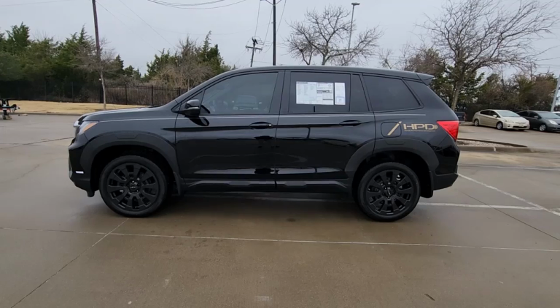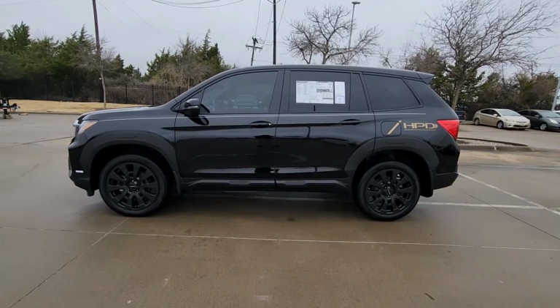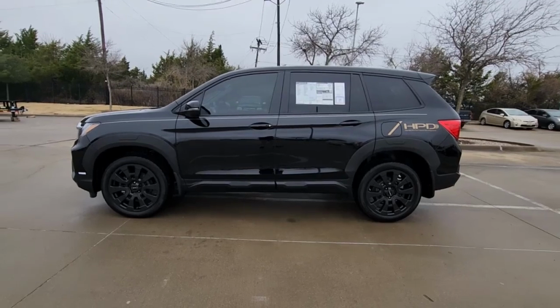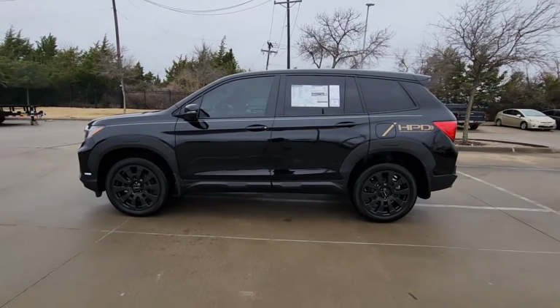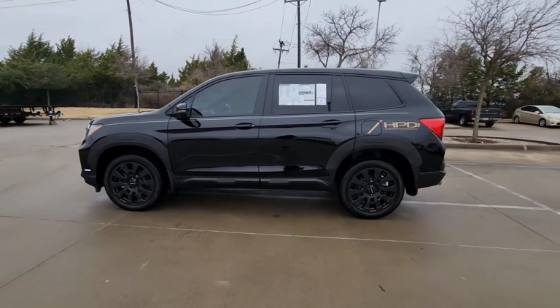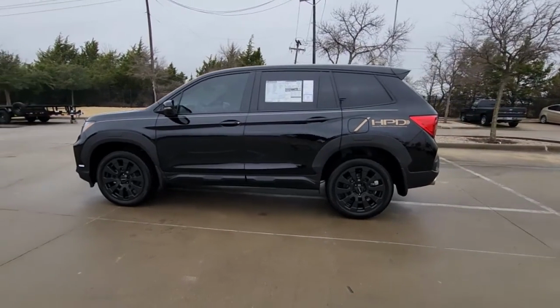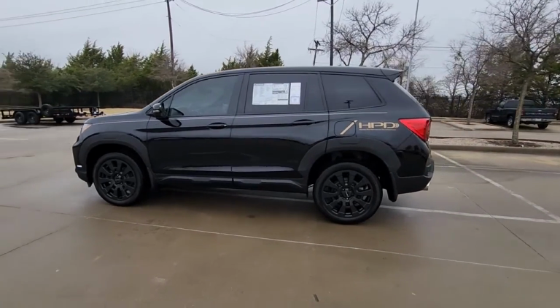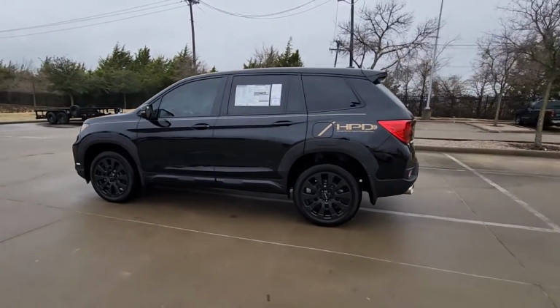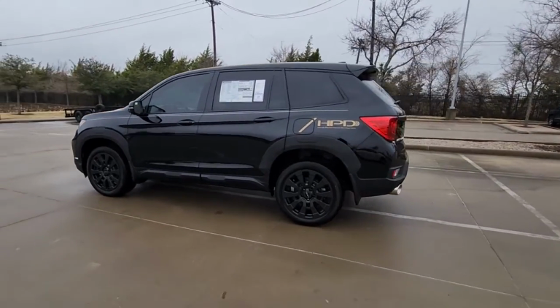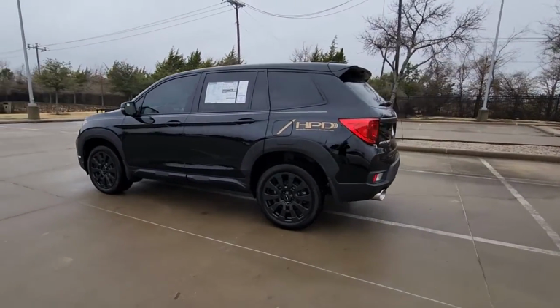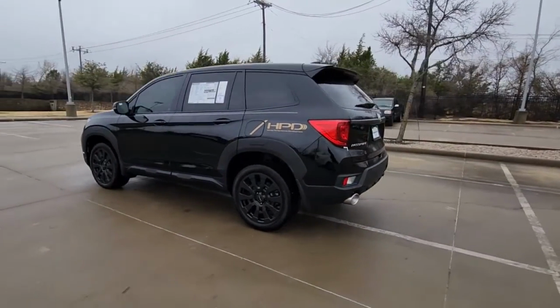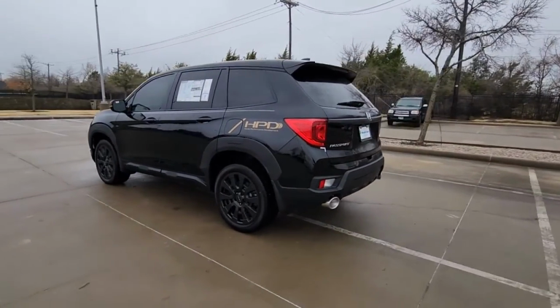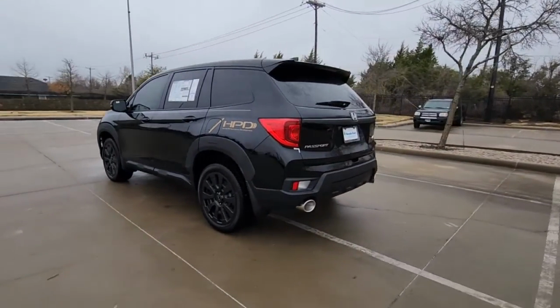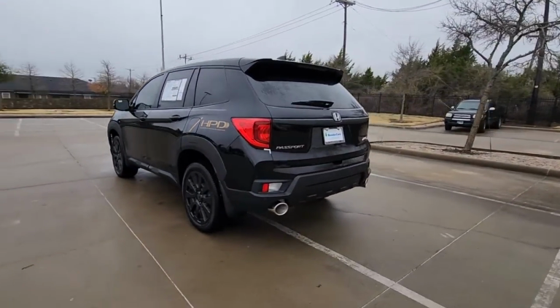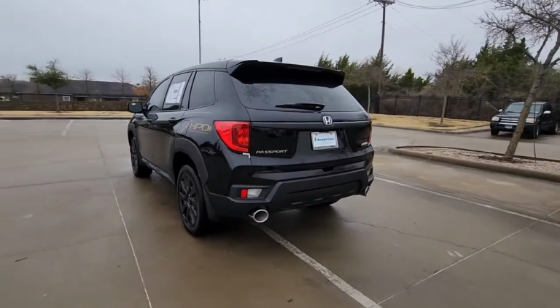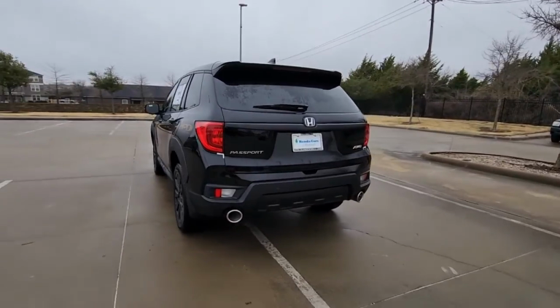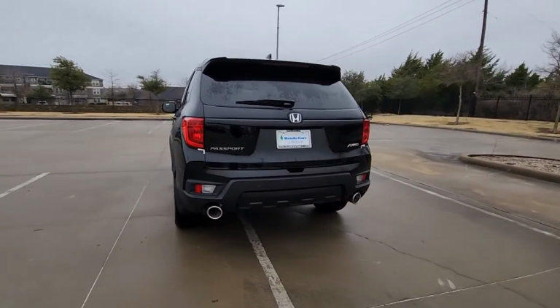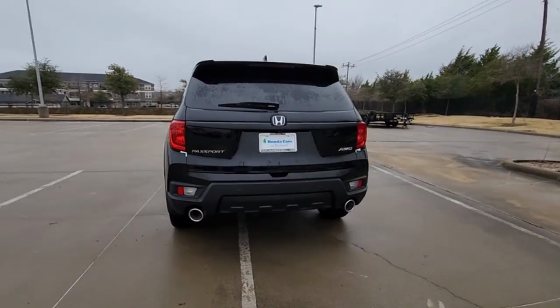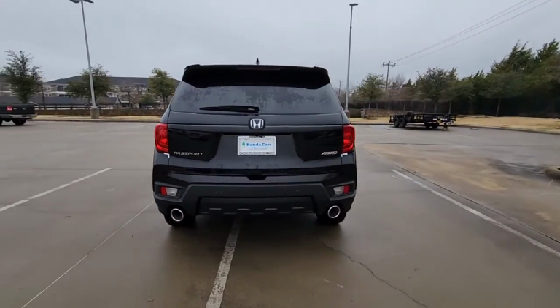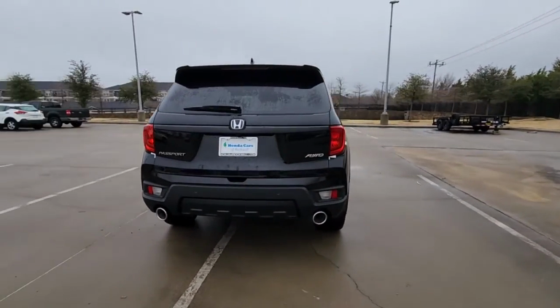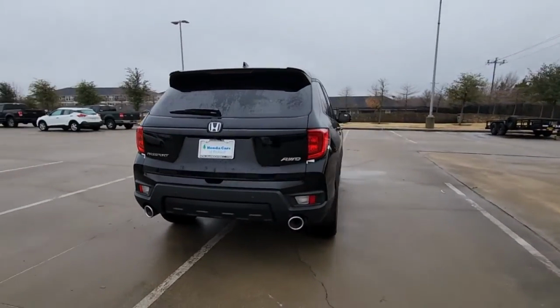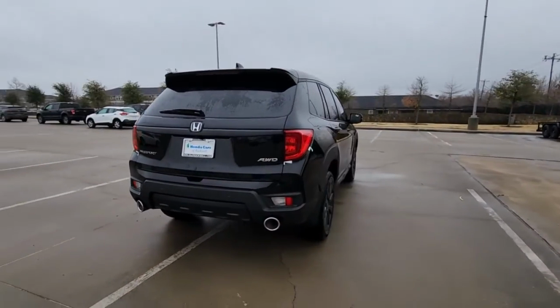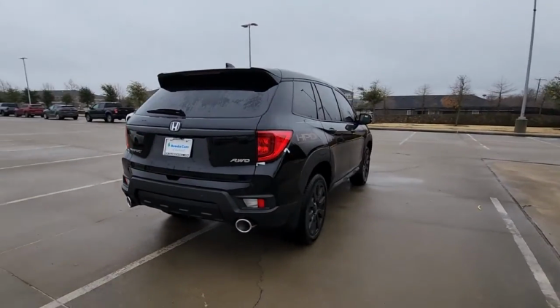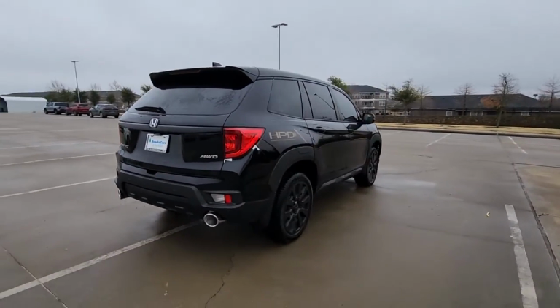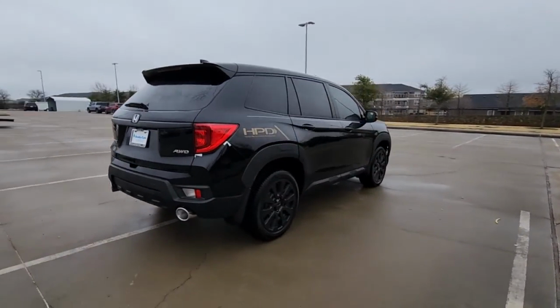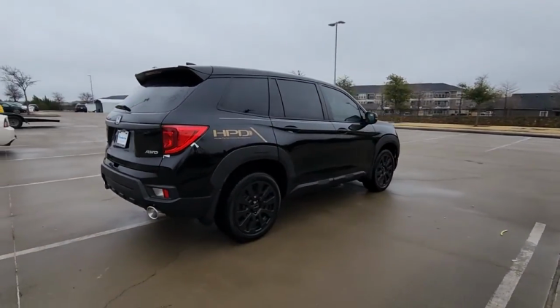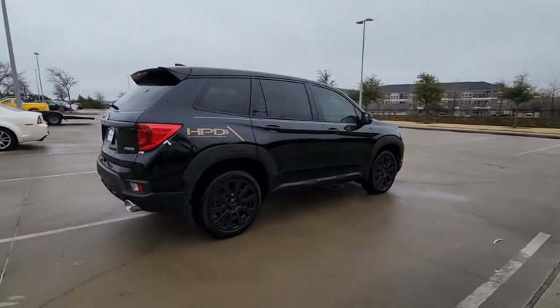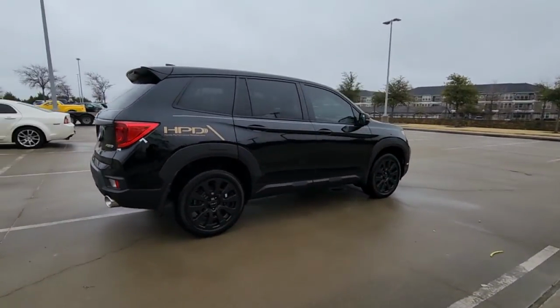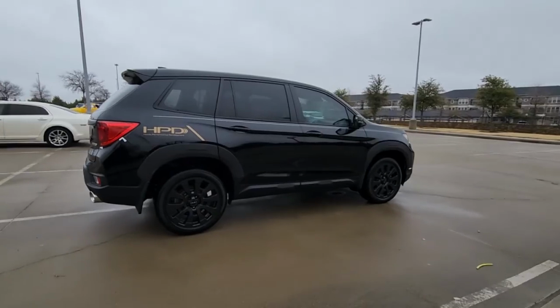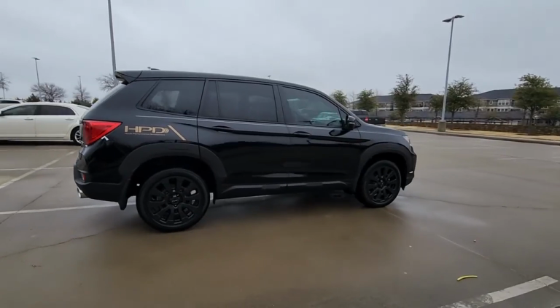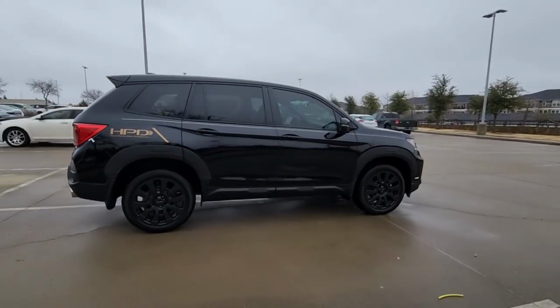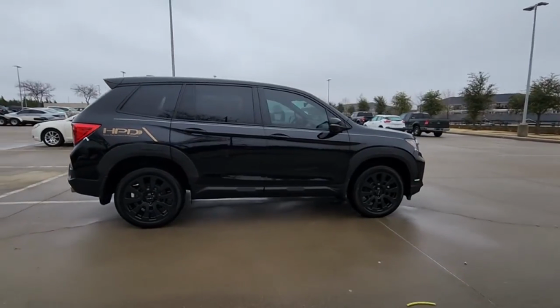You just found the 2023 Honda Passport. Presenting the Honda Passport, the mid-sized crossover with all the features you need to make your outdoor adventures fun and comfortable.